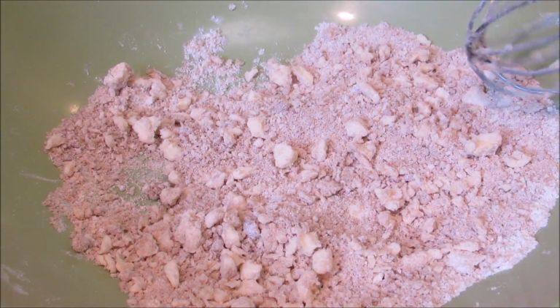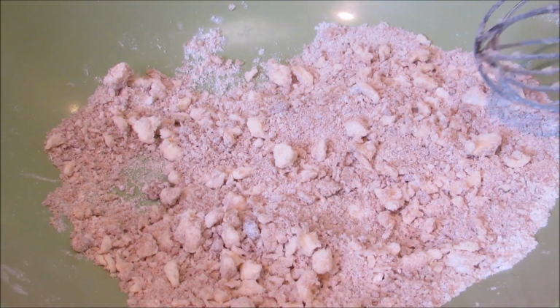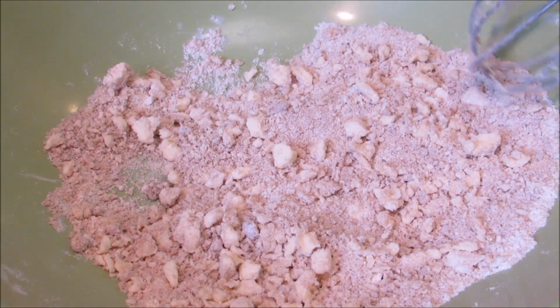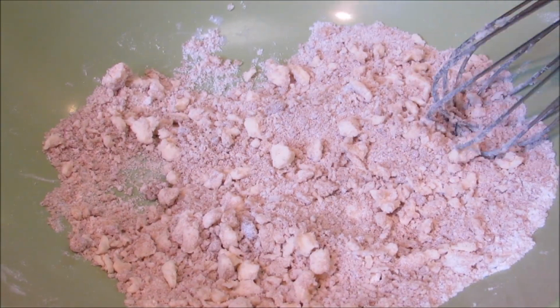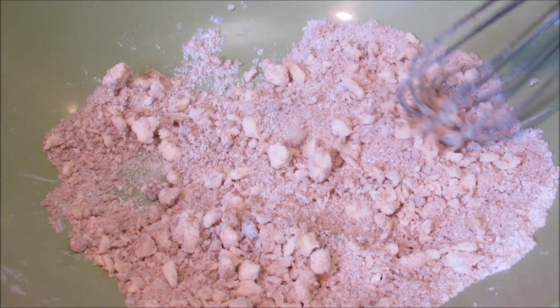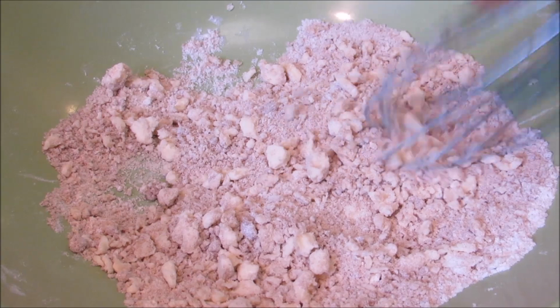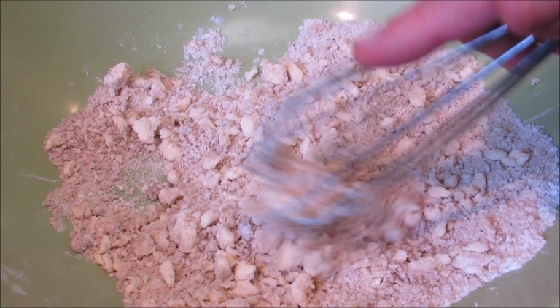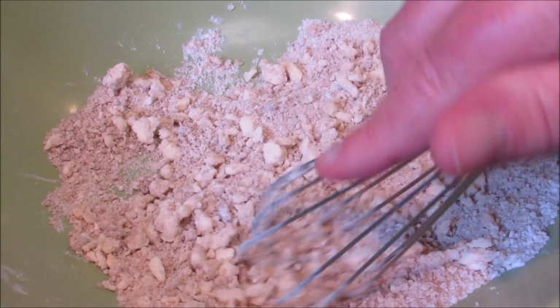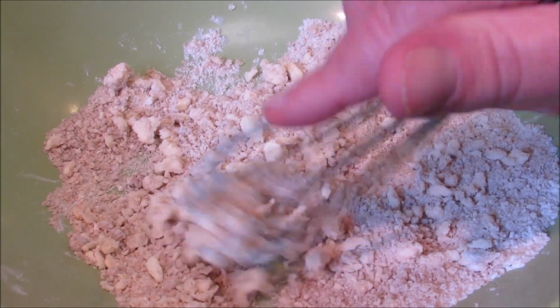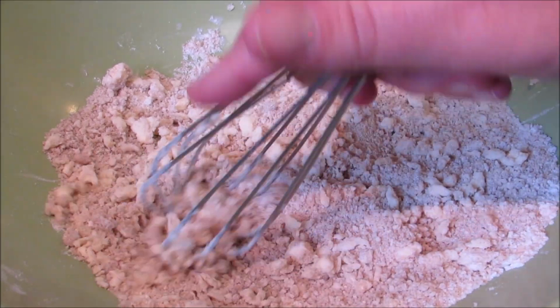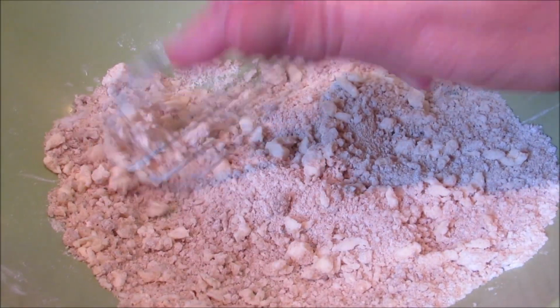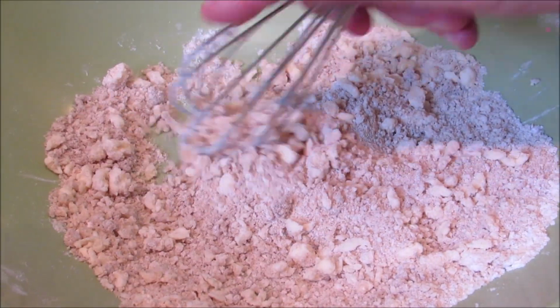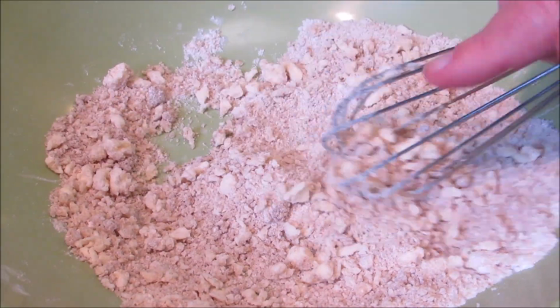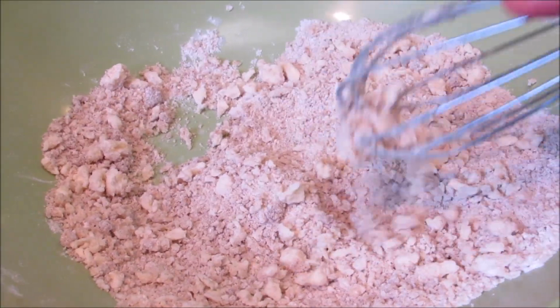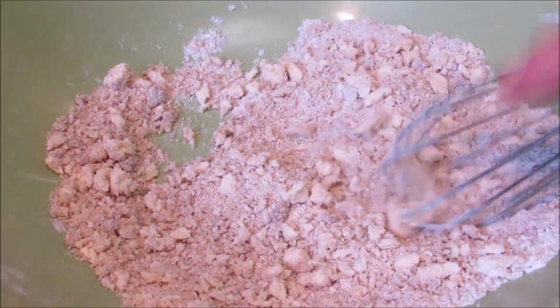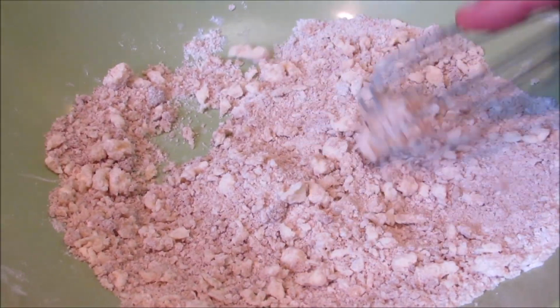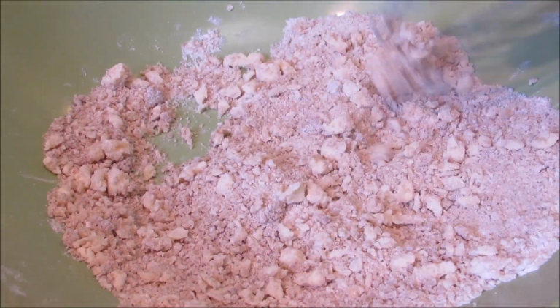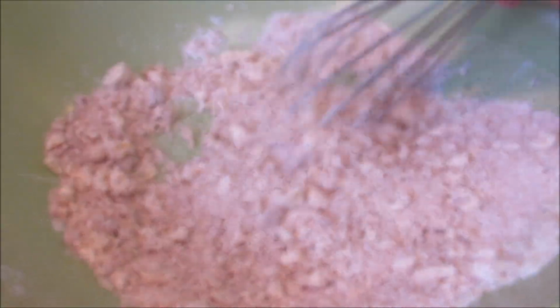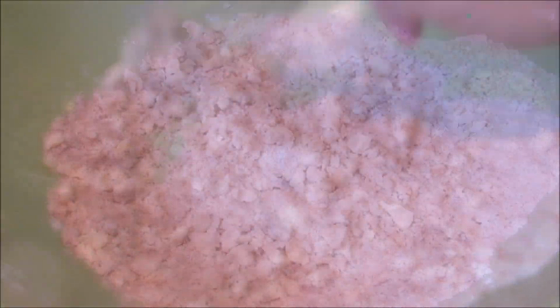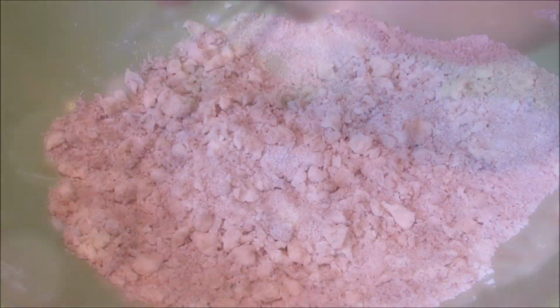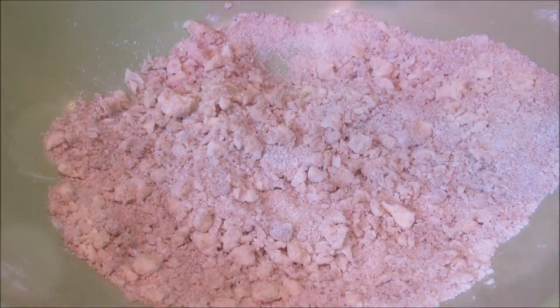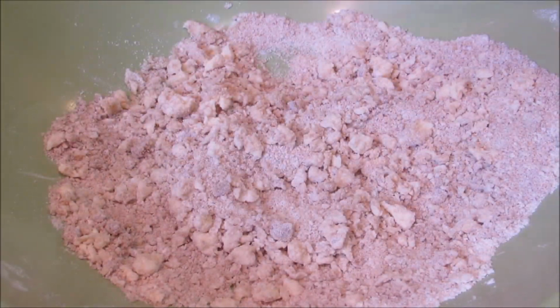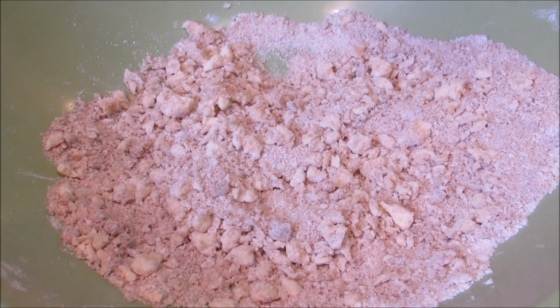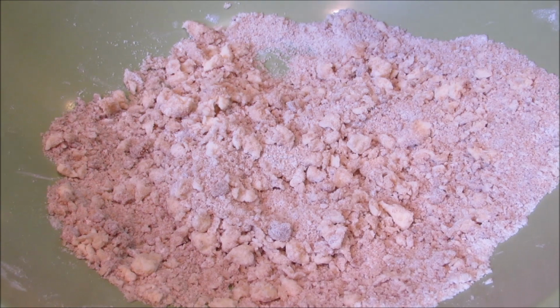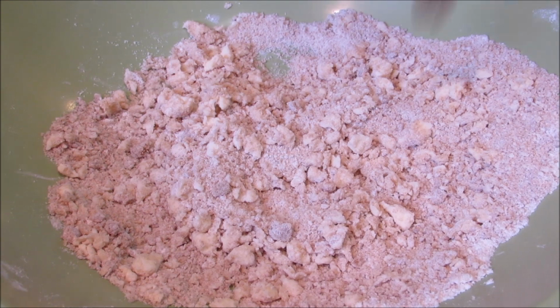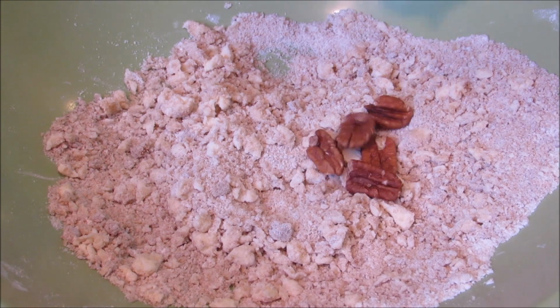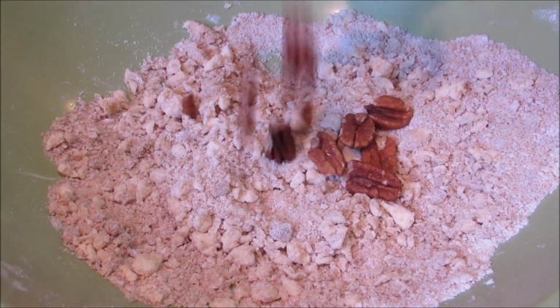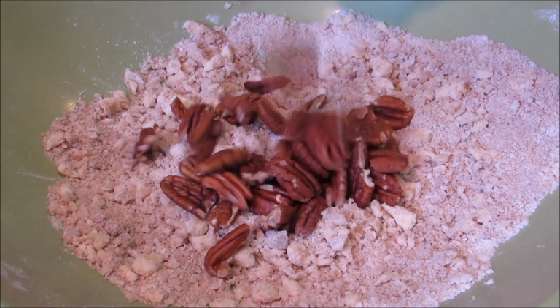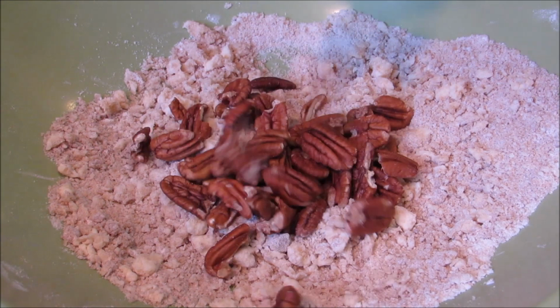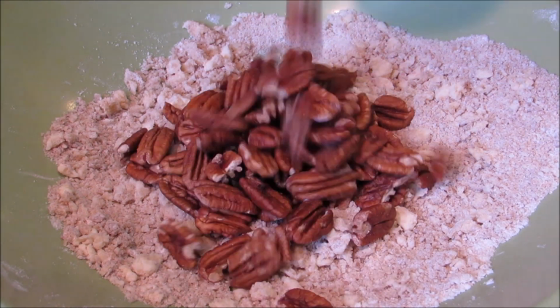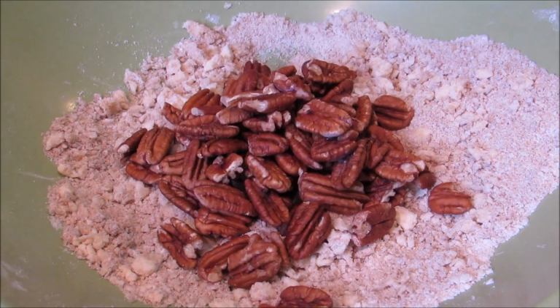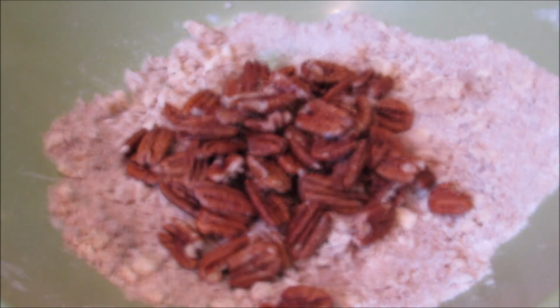When you're done it should look like this. Now I'm going to add in the pecans — or pecans, depending on how you pronounce them.